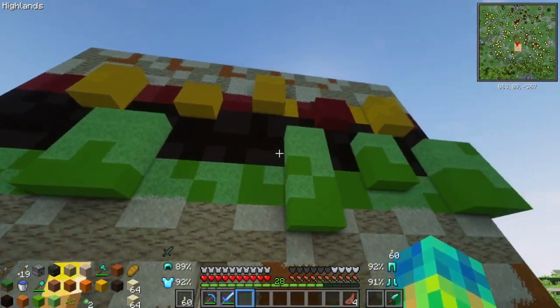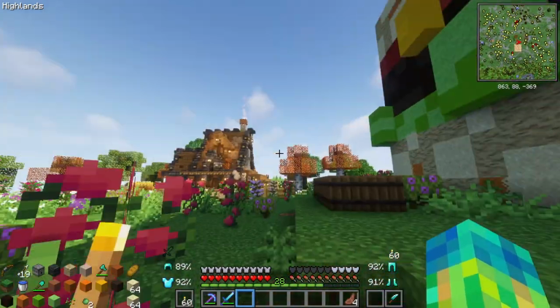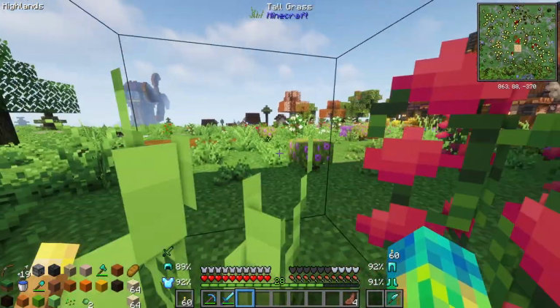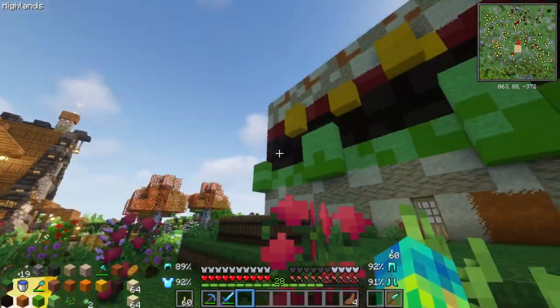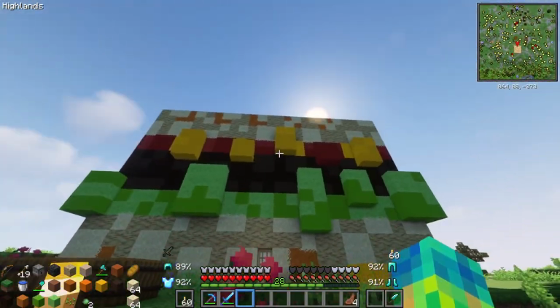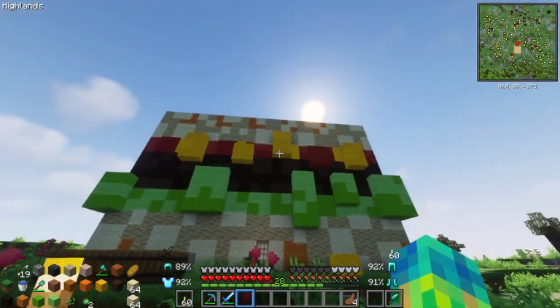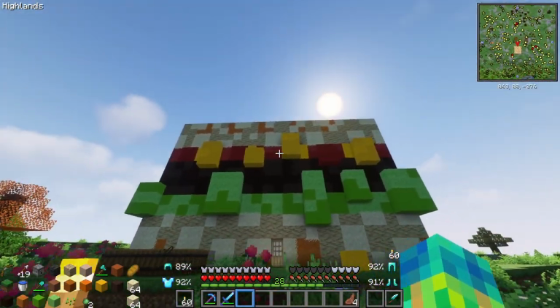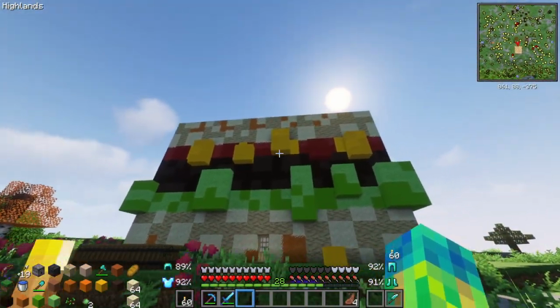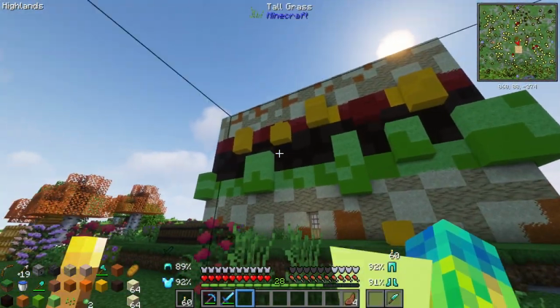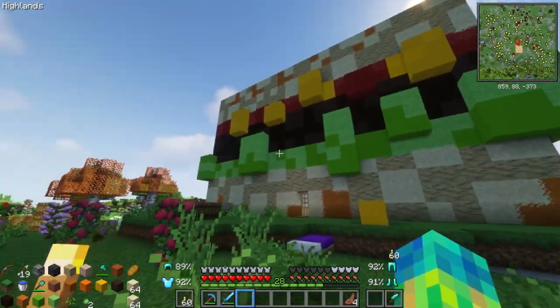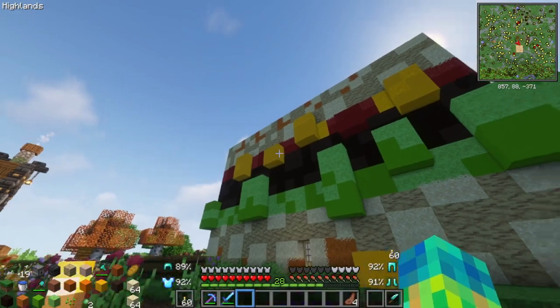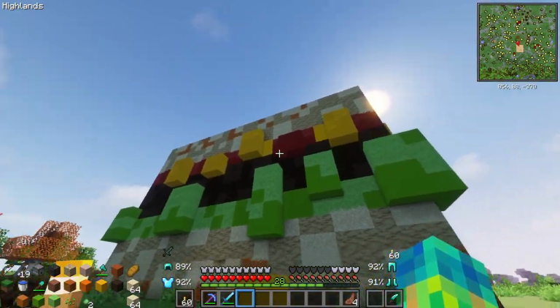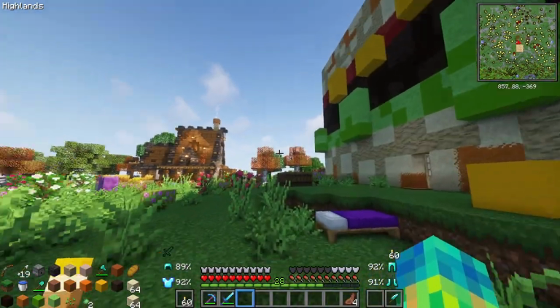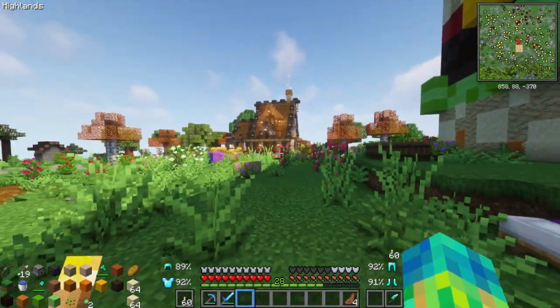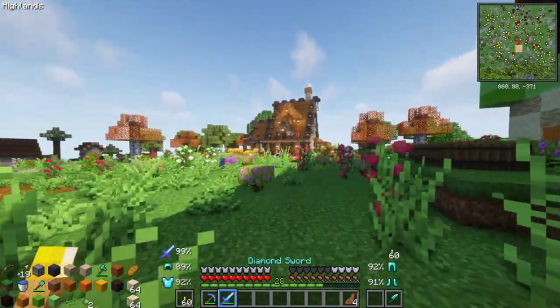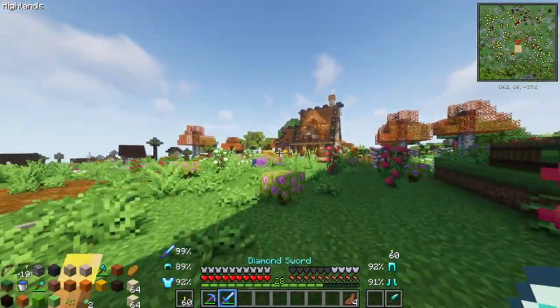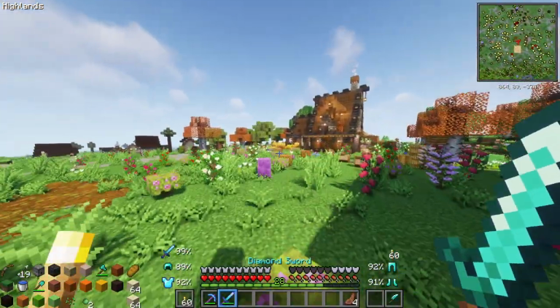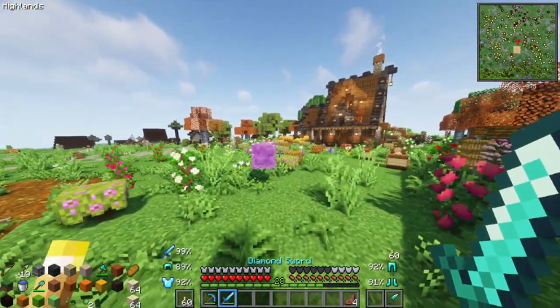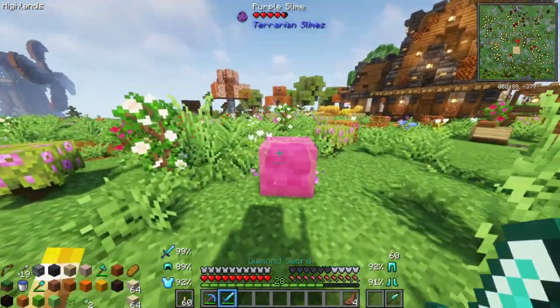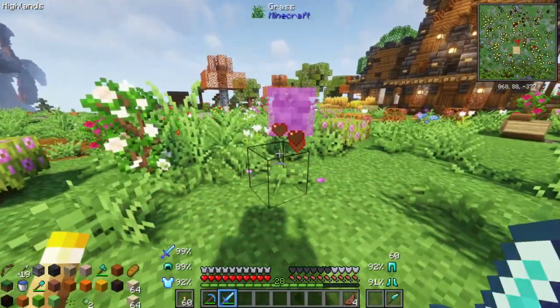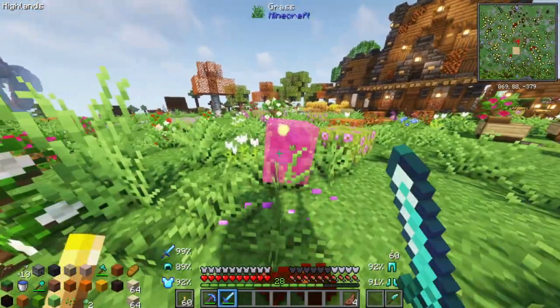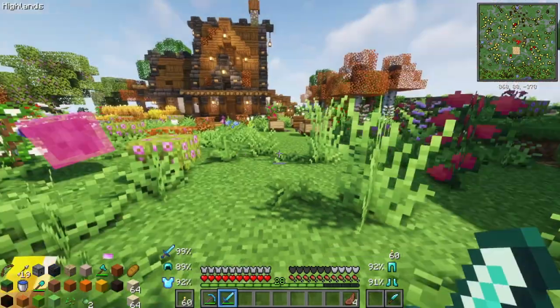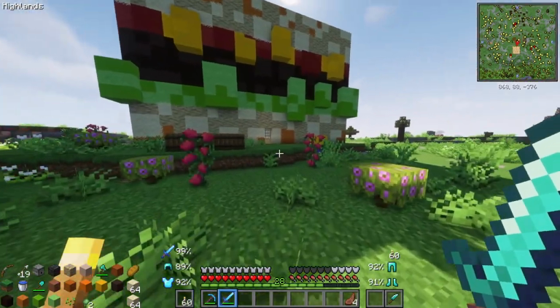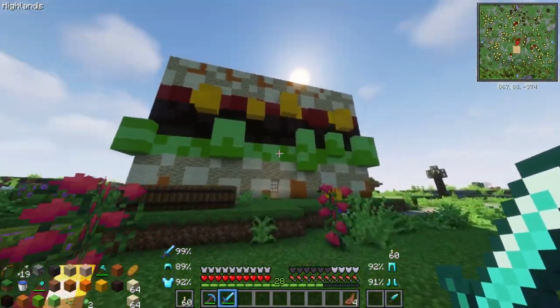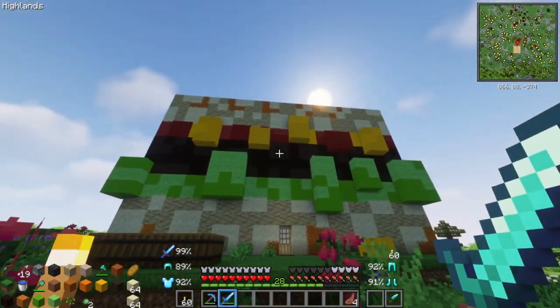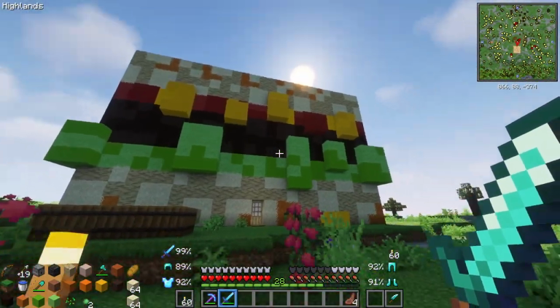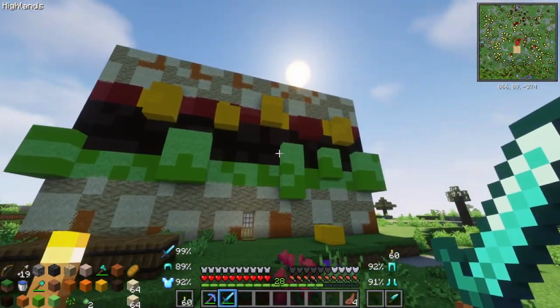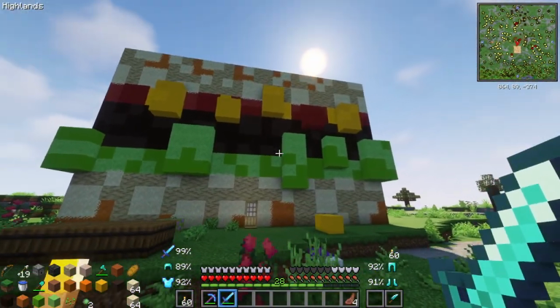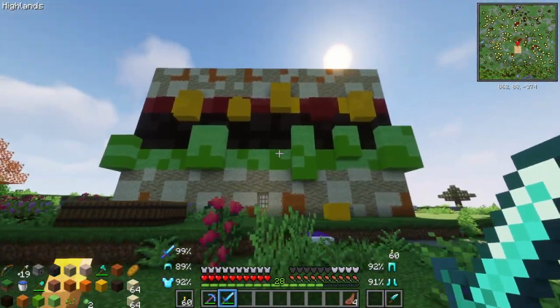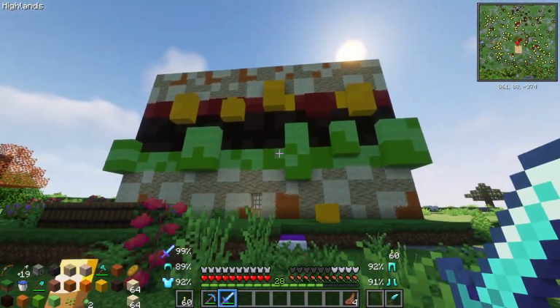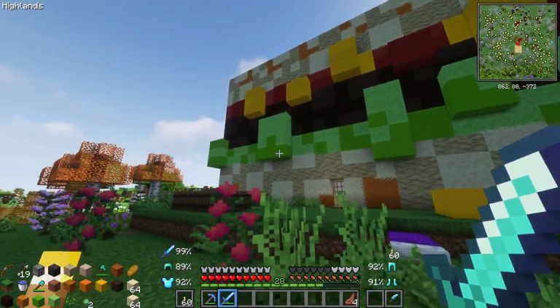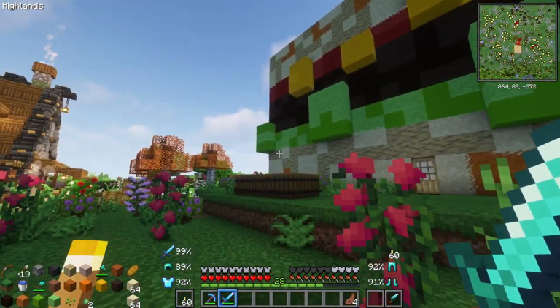It's a cheeseburger mining entrance! Dude, this is awesome — I absolutely love this. There's mustard, or that could be cheese — it's whatever you want to do with it. But yeah, this is definitely one of the weirder builds I've ever done.